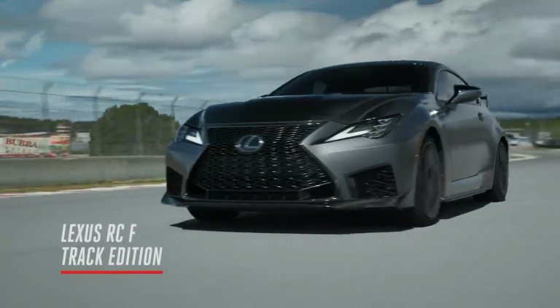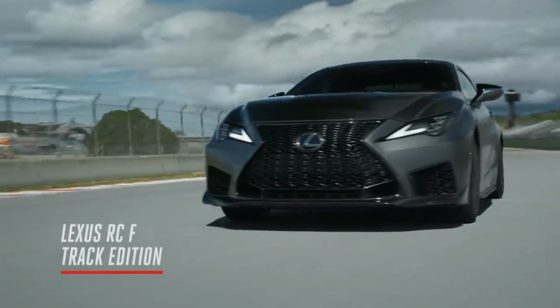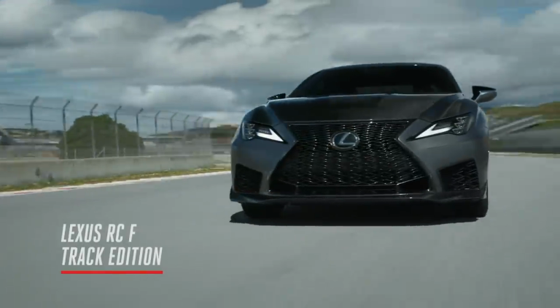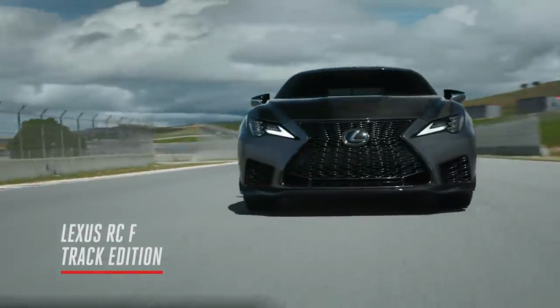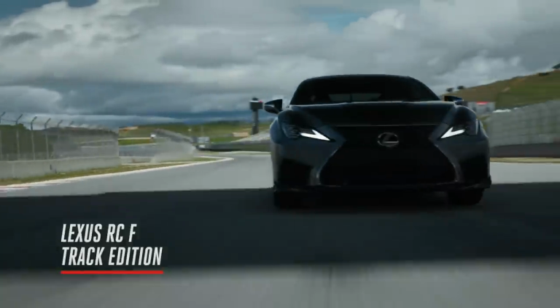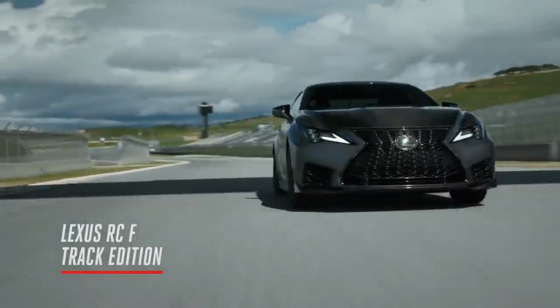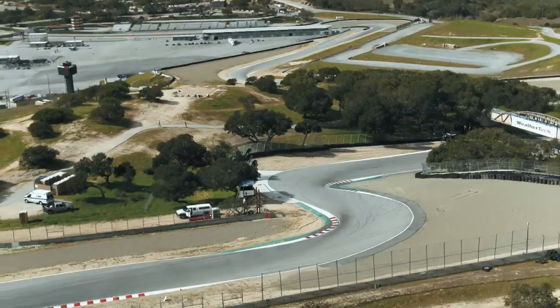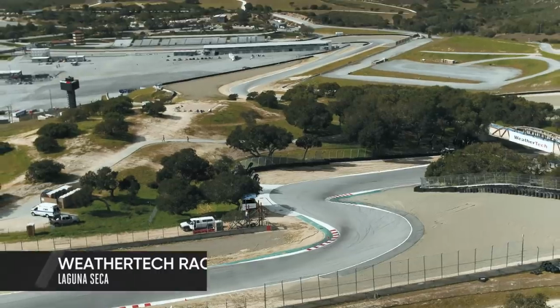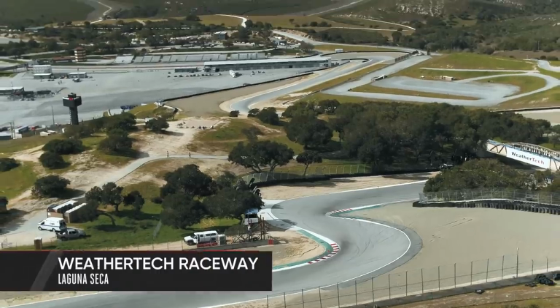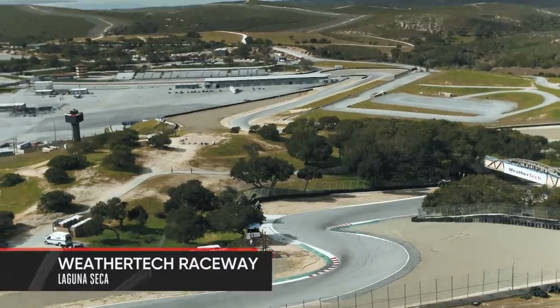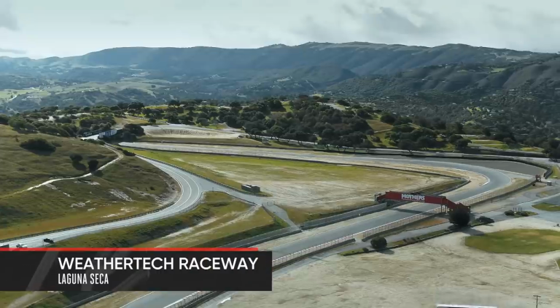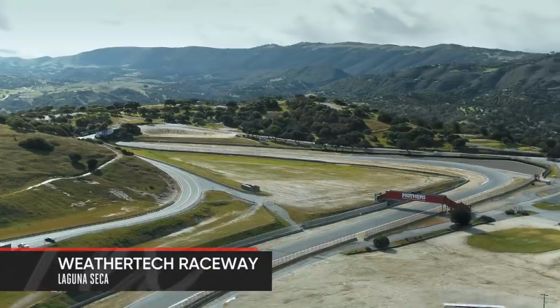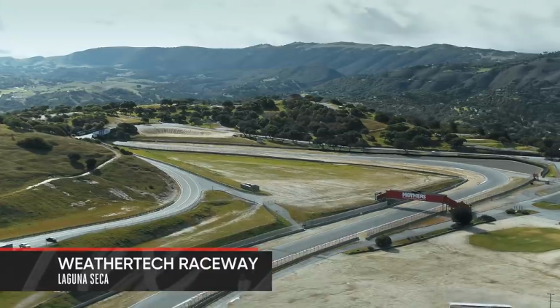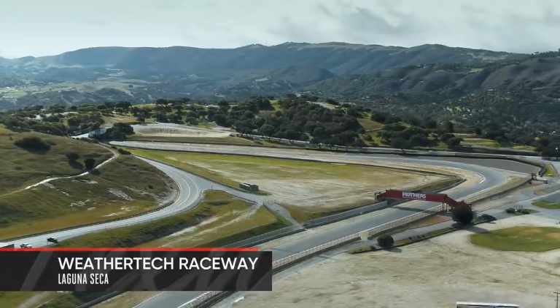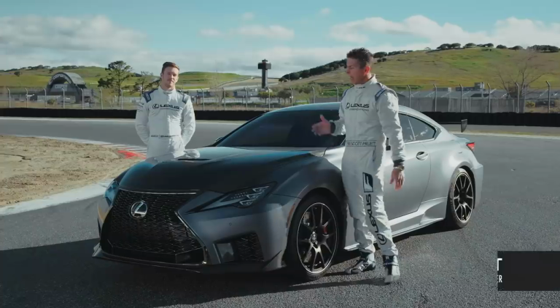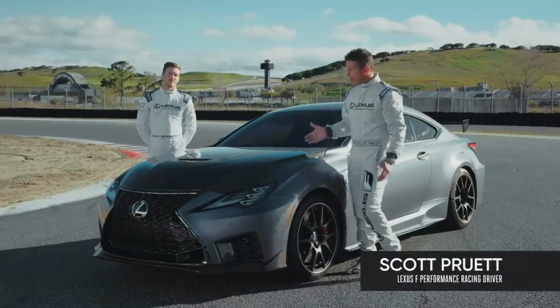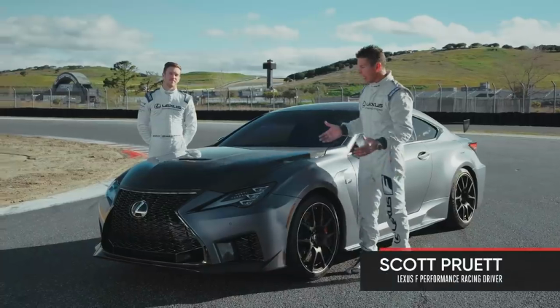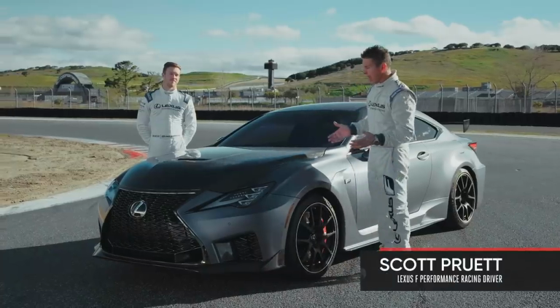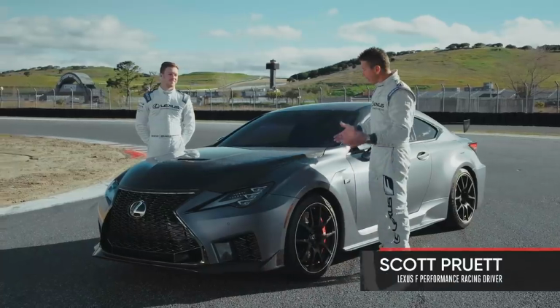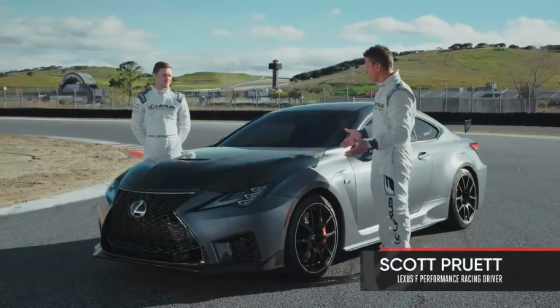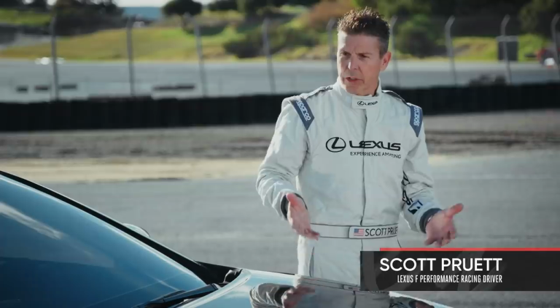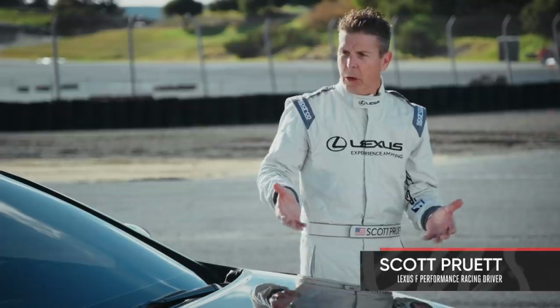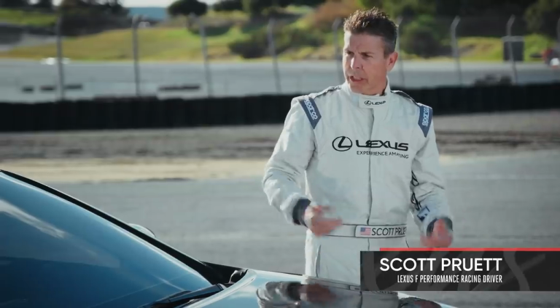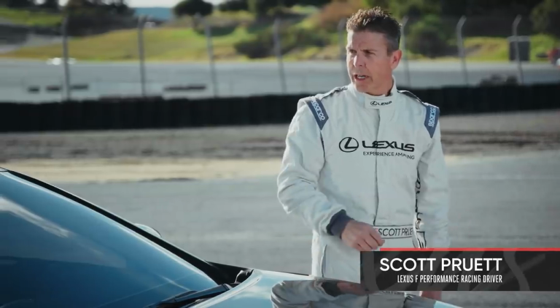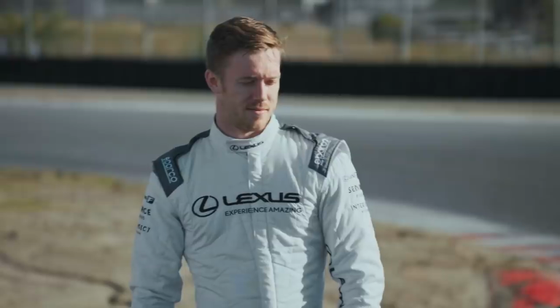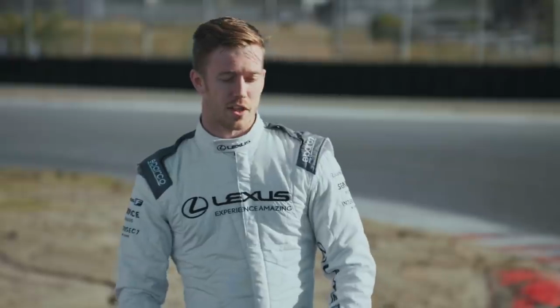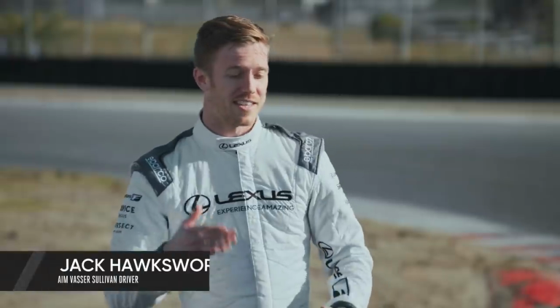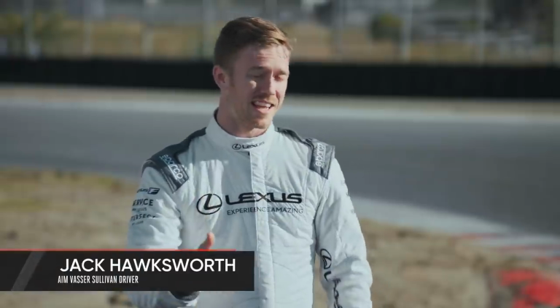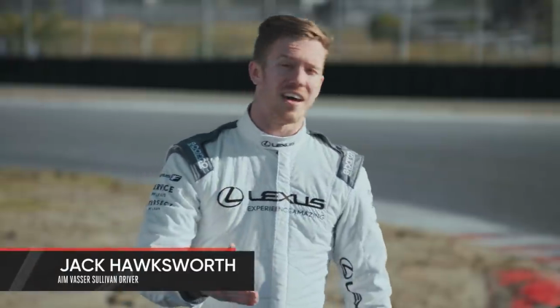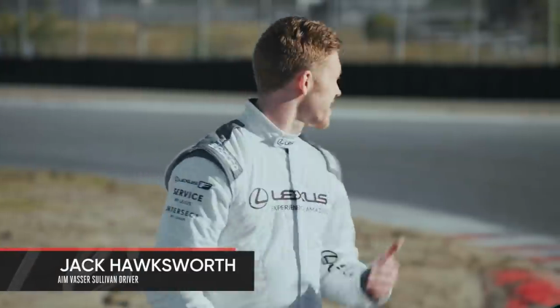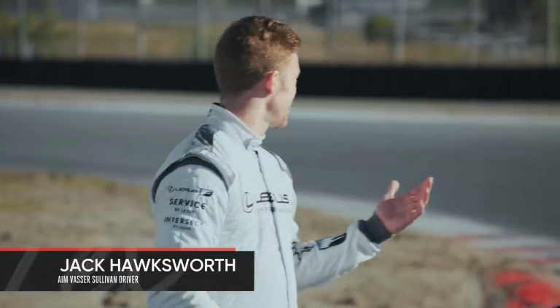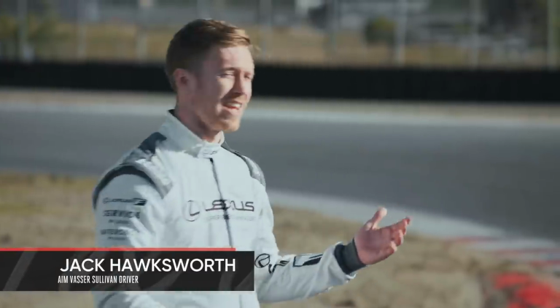We just finished up the Lexus Performance Driving School at this historic Laguna Seca Raceway. And Lexus has left behind this beast, the new RCF Track Edition. We've got this fantastic car and this fantastic facility.